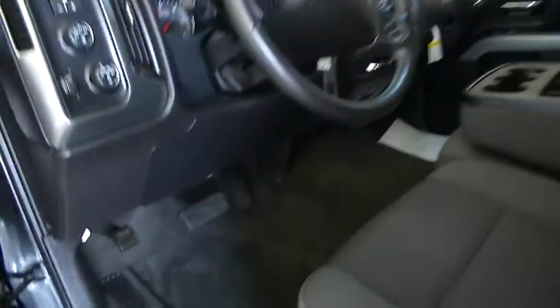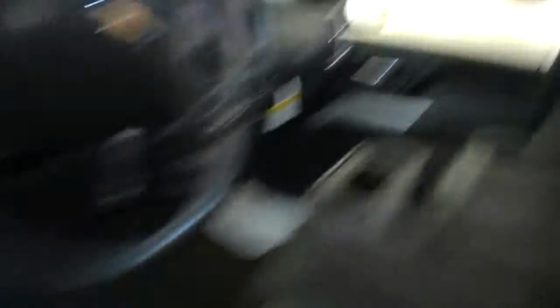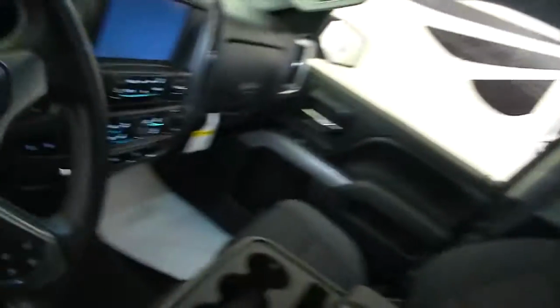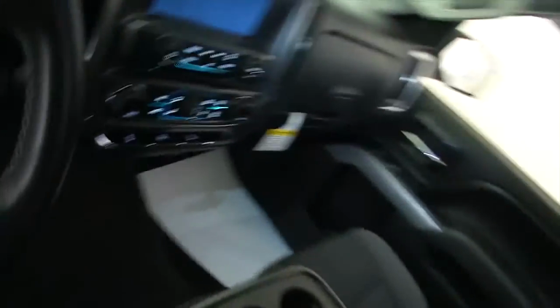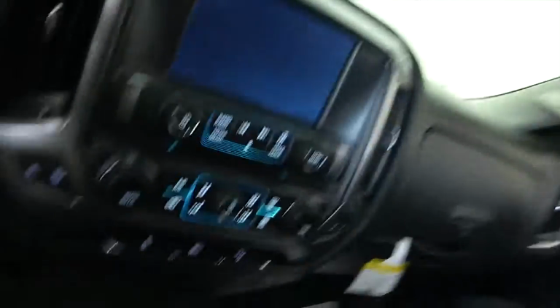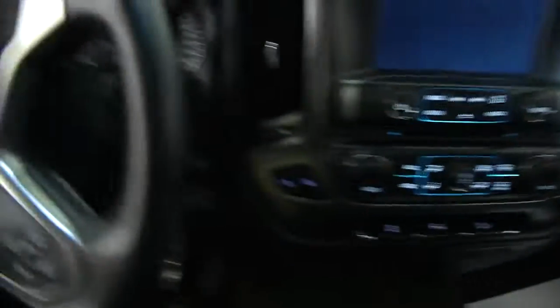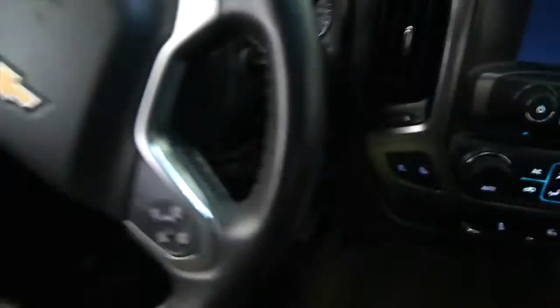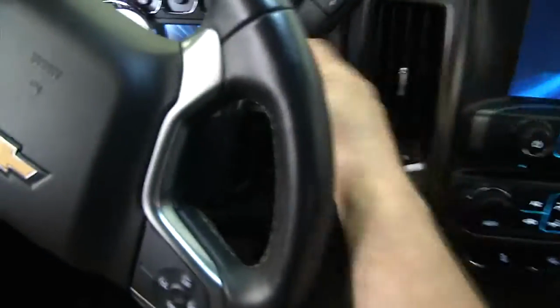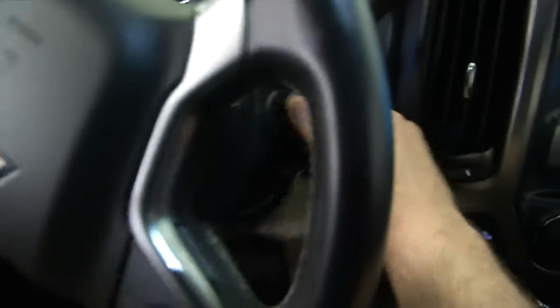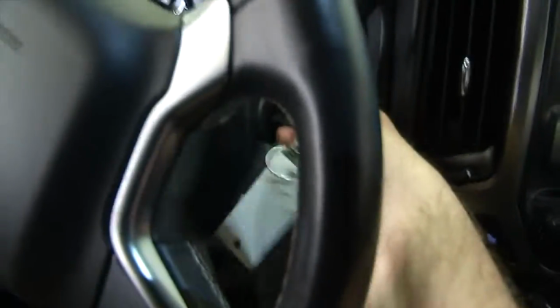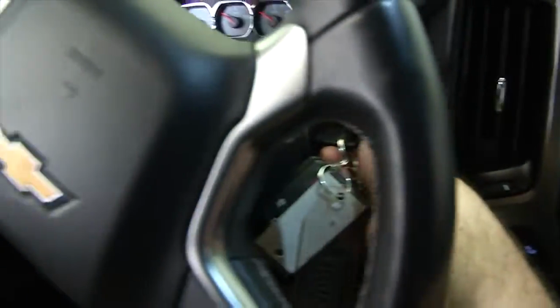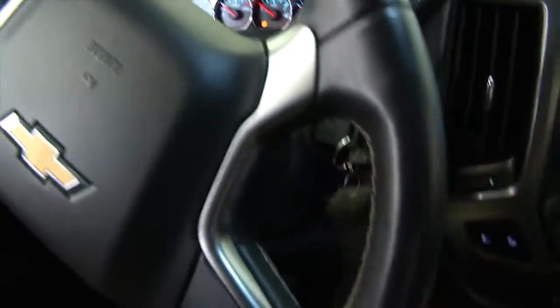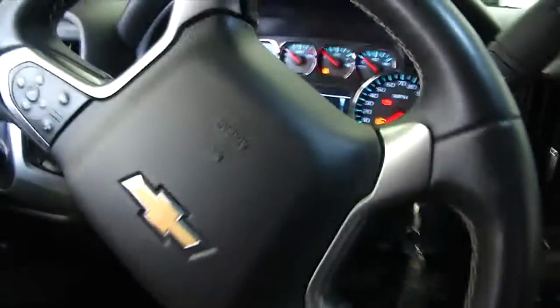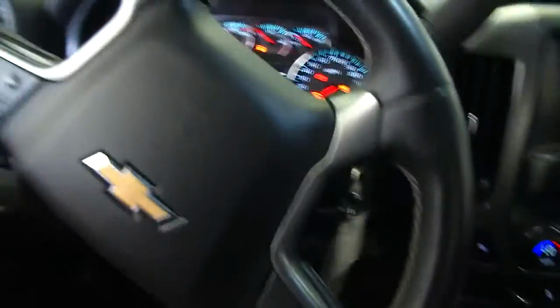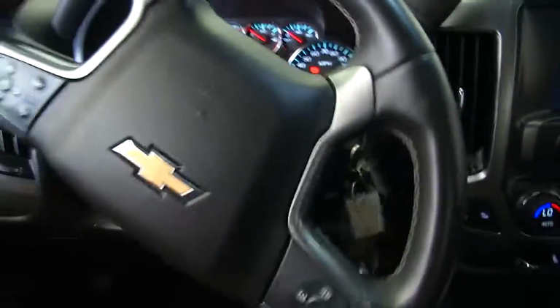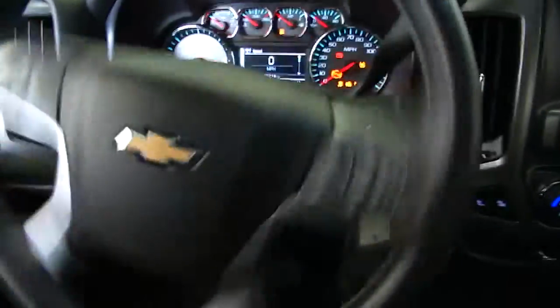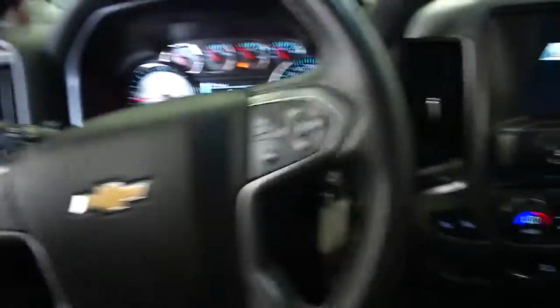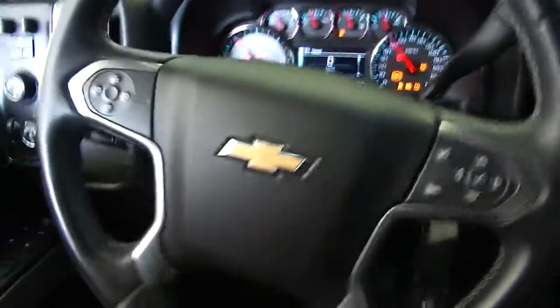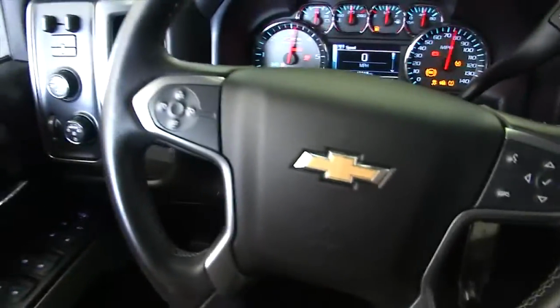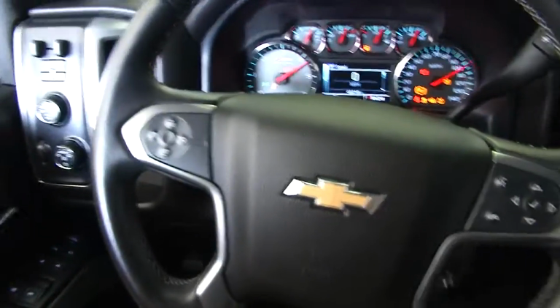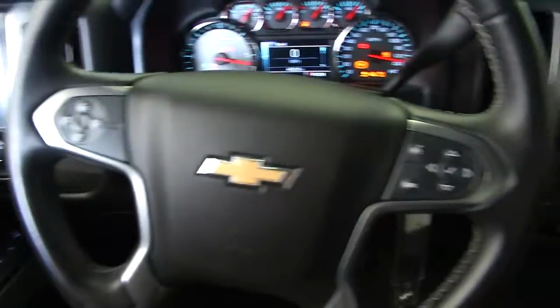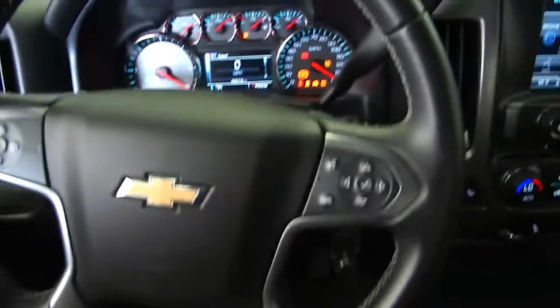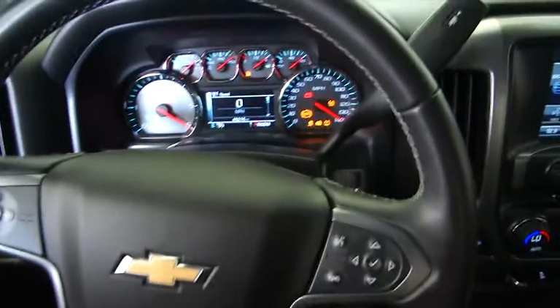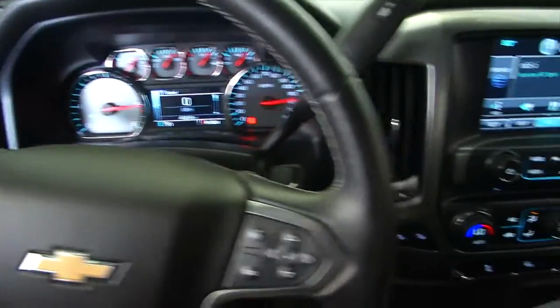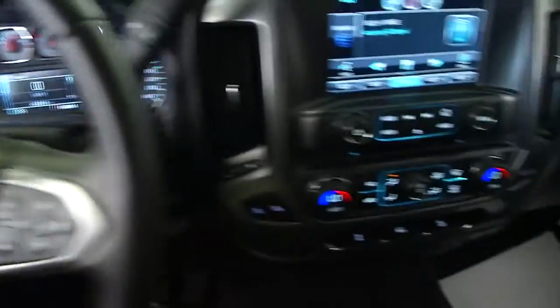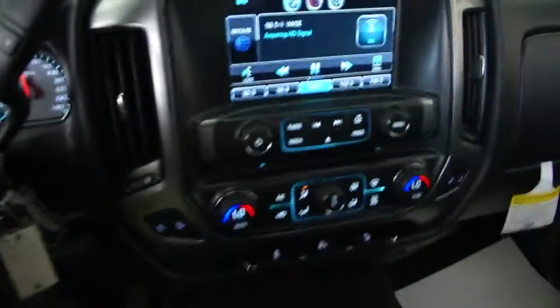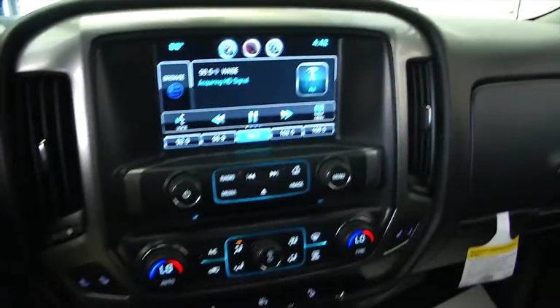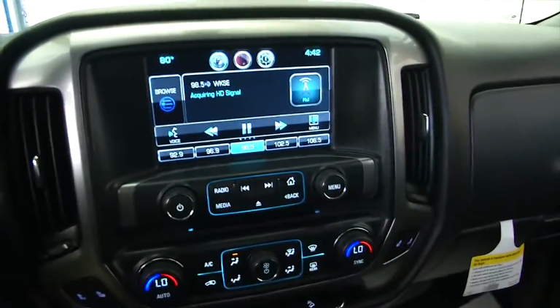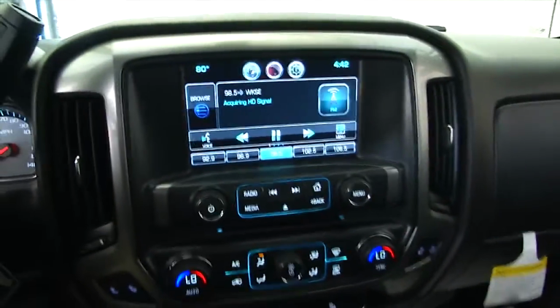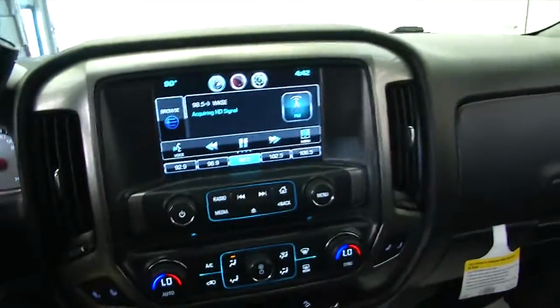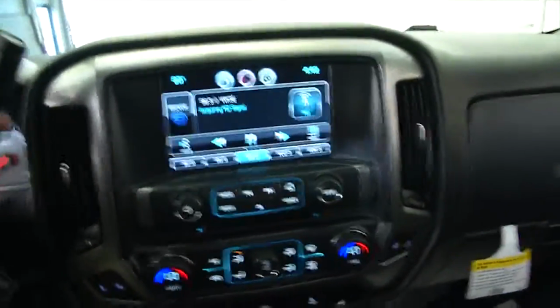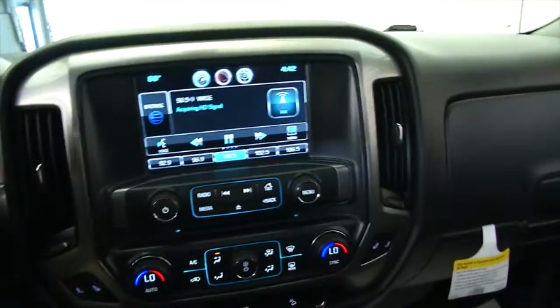This truck is beautiful. Feels brand new climbing into it. Starts right up. Cruise control and audio controls mounted on the steering wheel. Big touch screen.